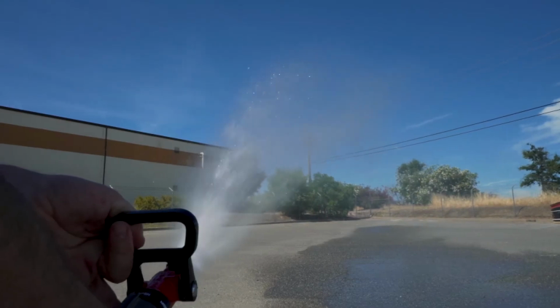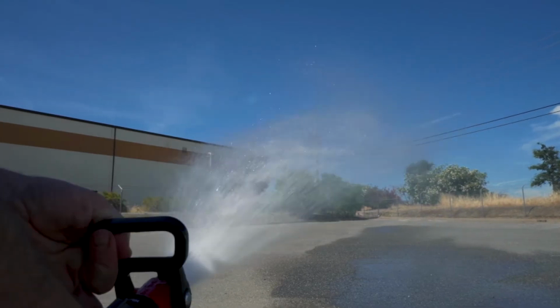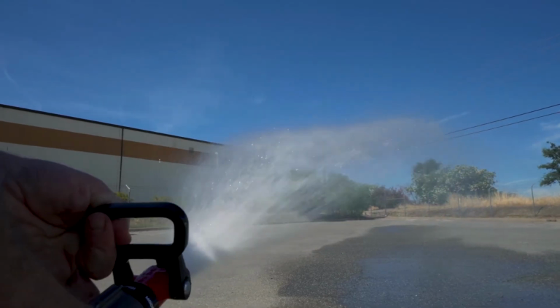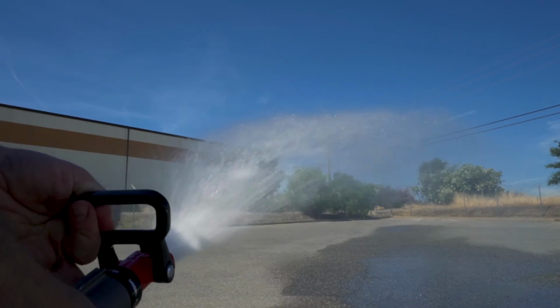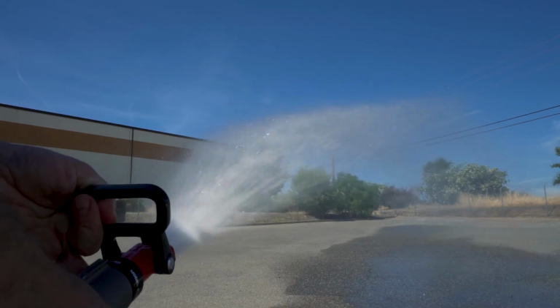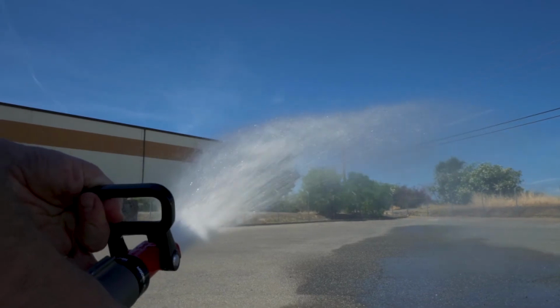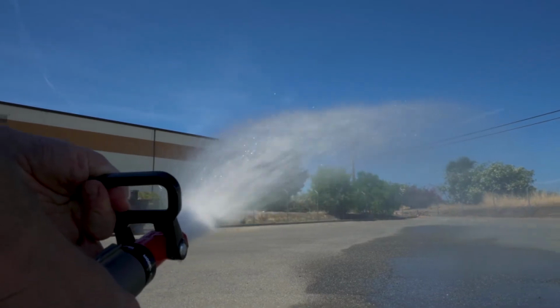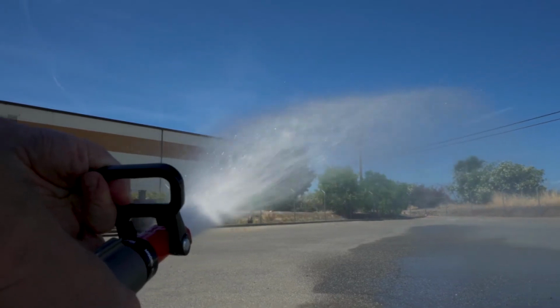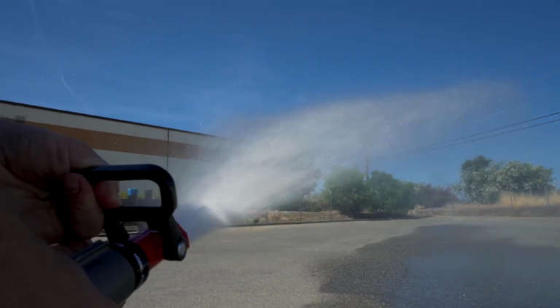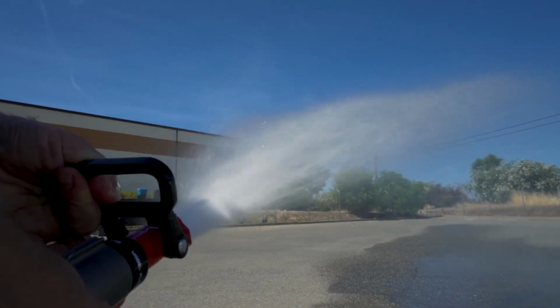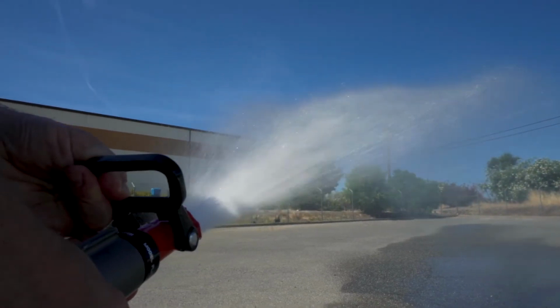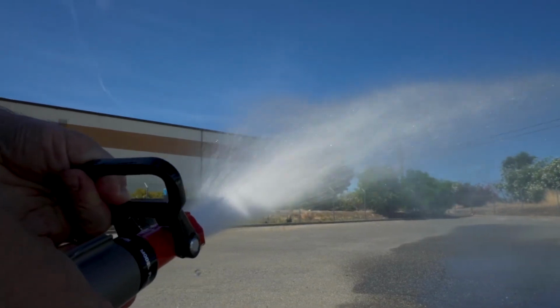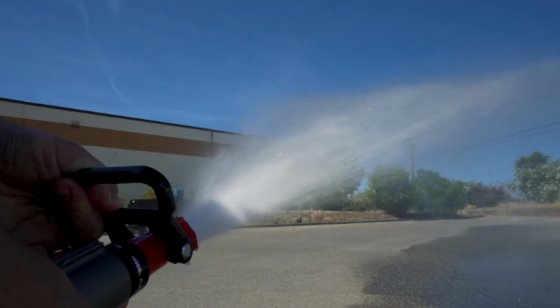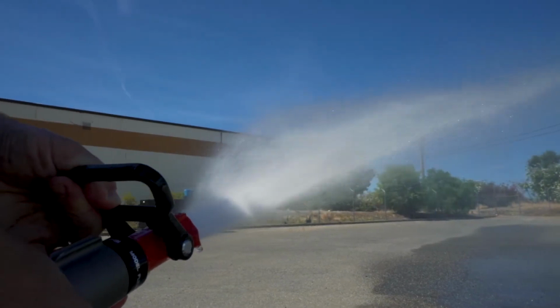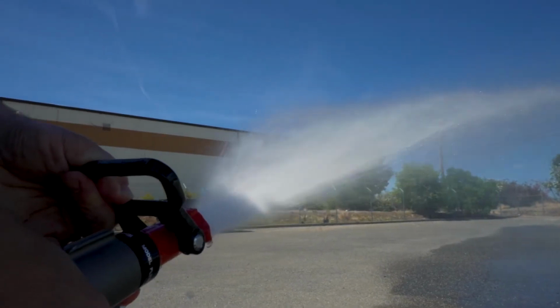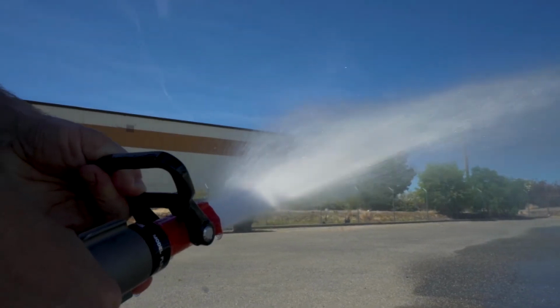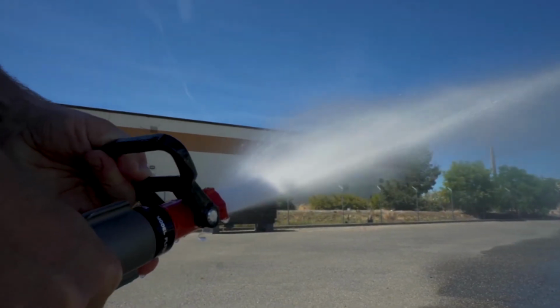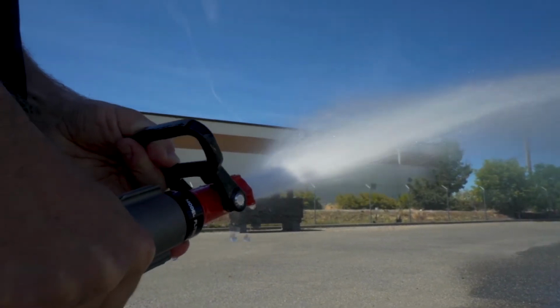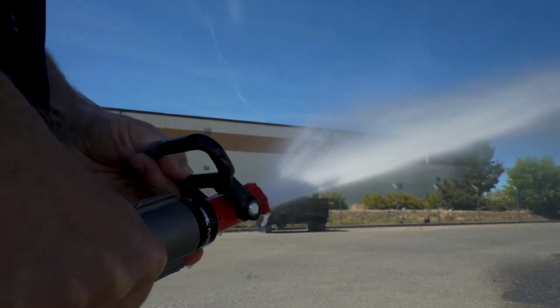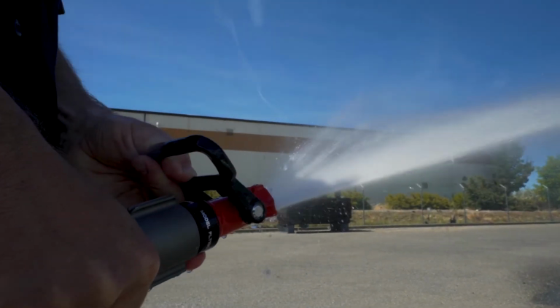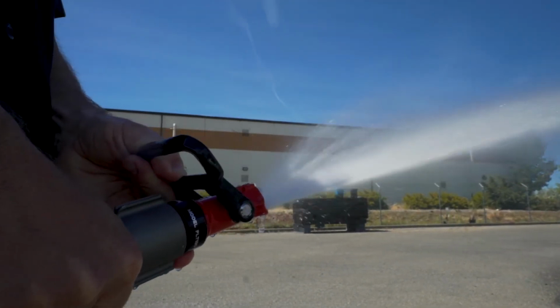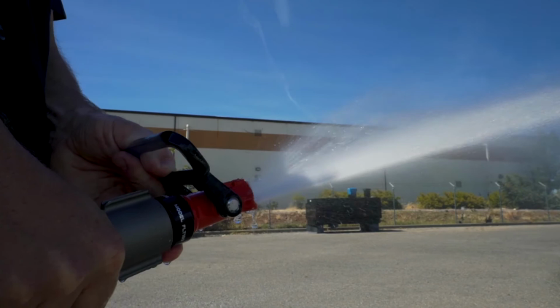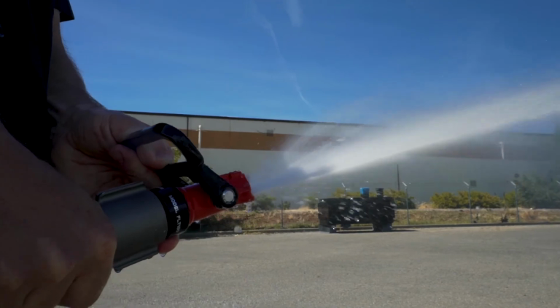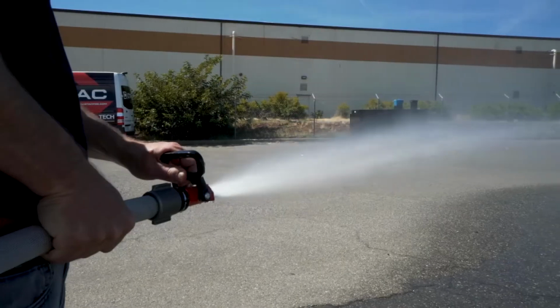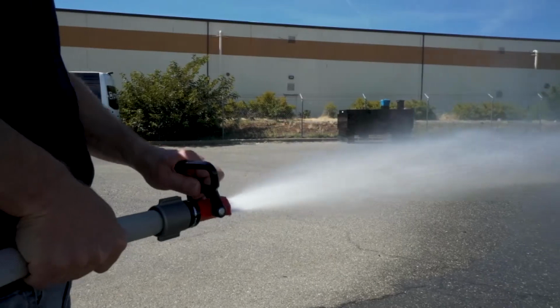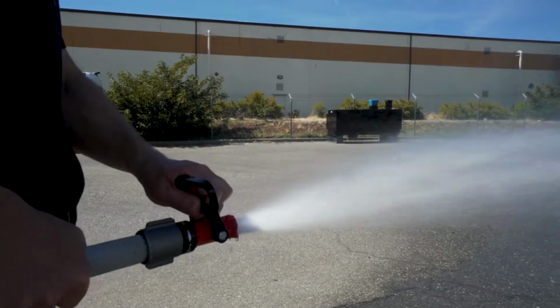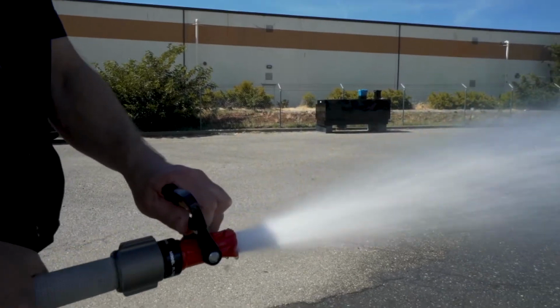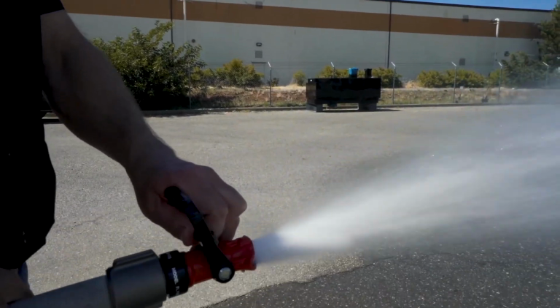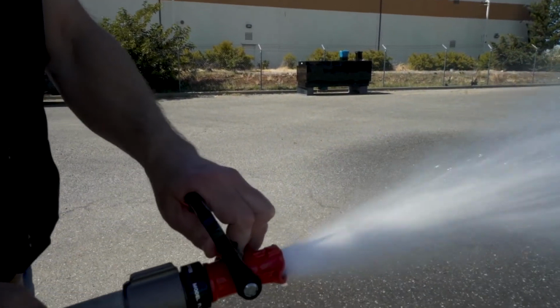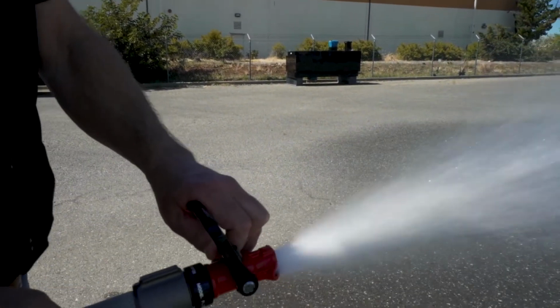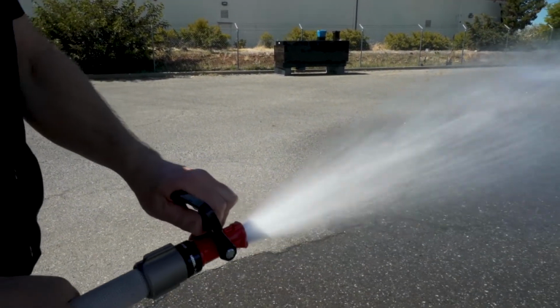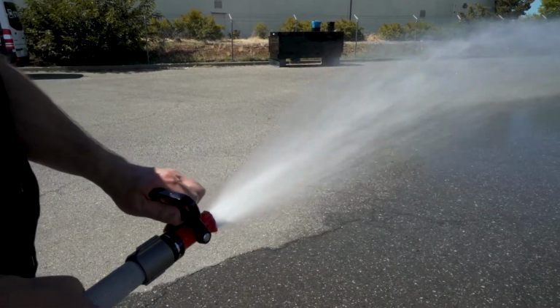When operating in the fan mode, the D-ring nozzle is ideal for prescribed burning, mop-up, and controlling the edge of a fire line. Its wide spray pattern provides excellent coverage.